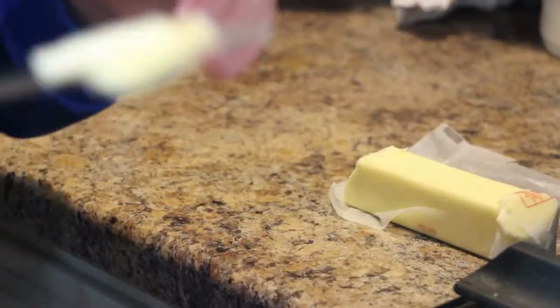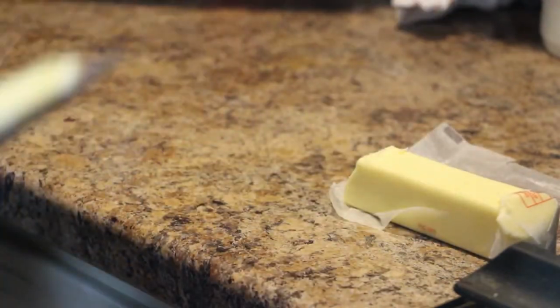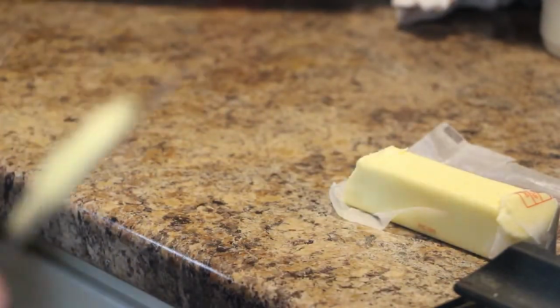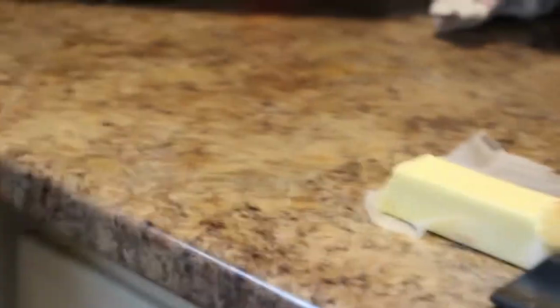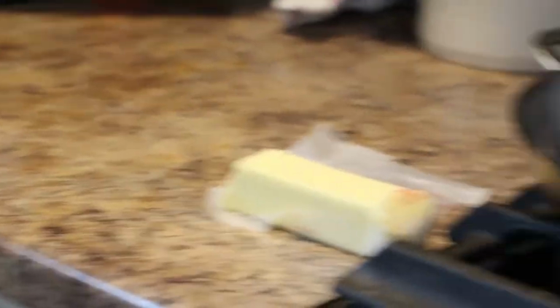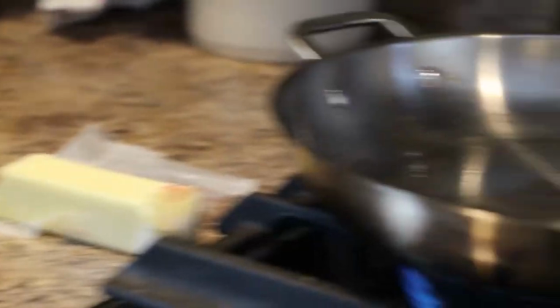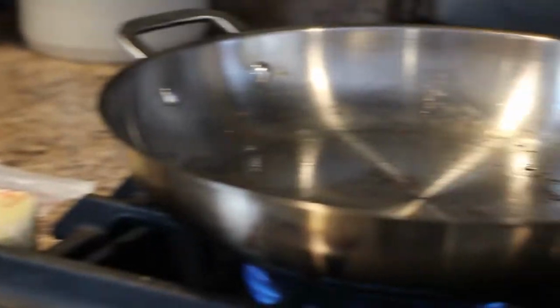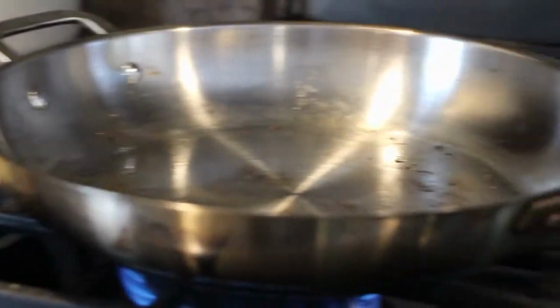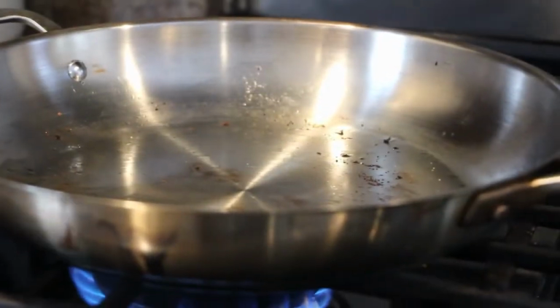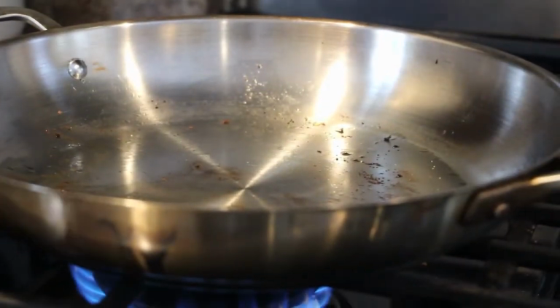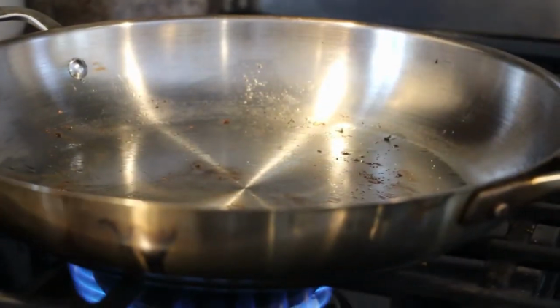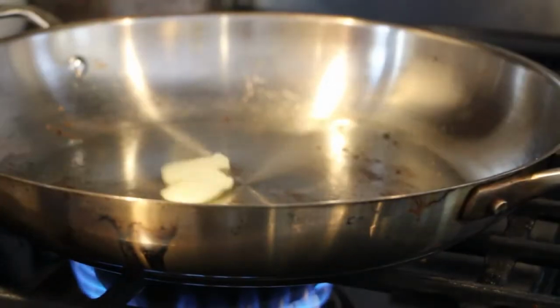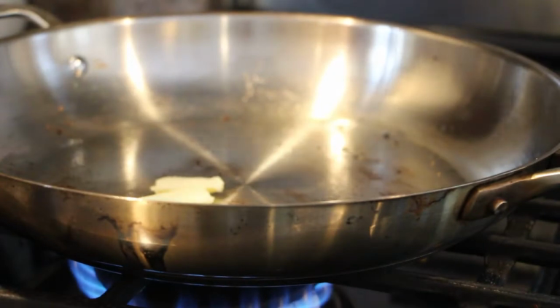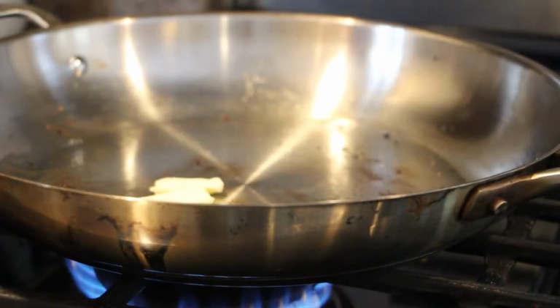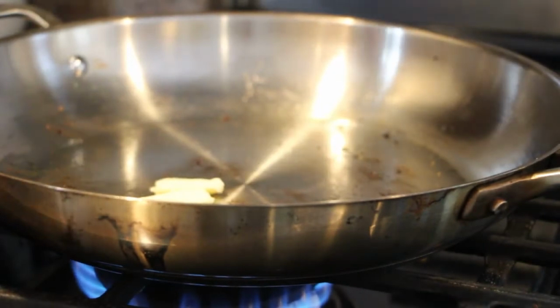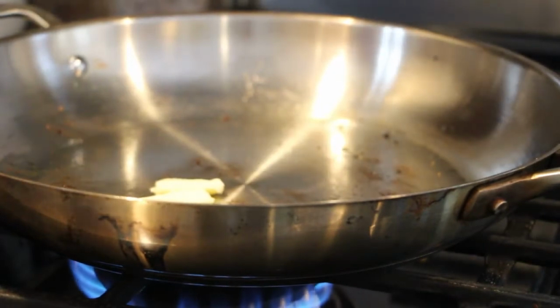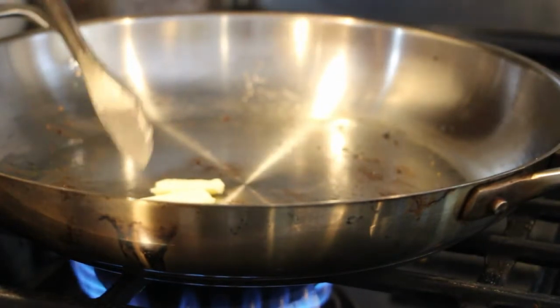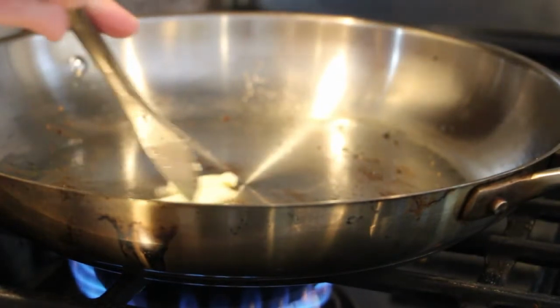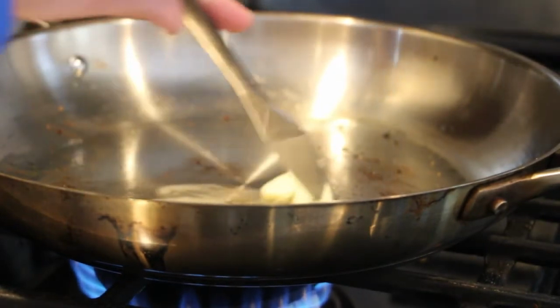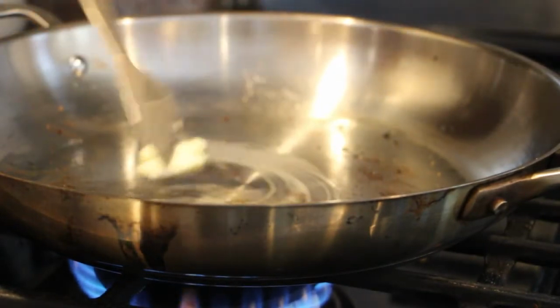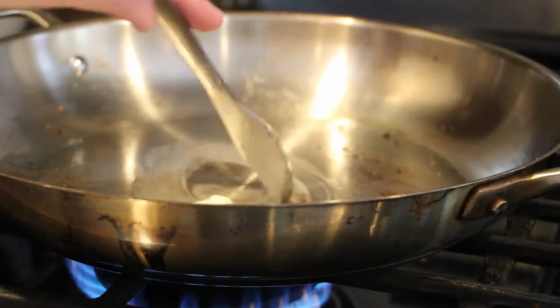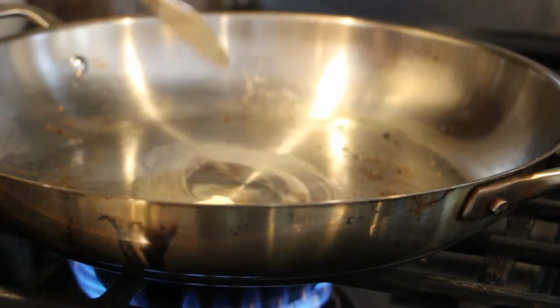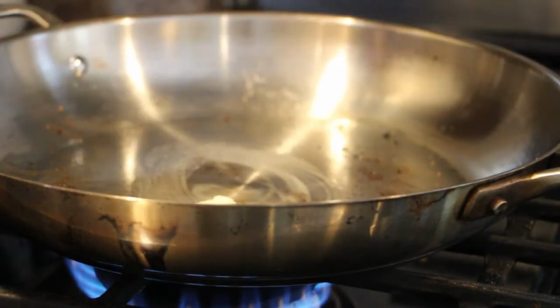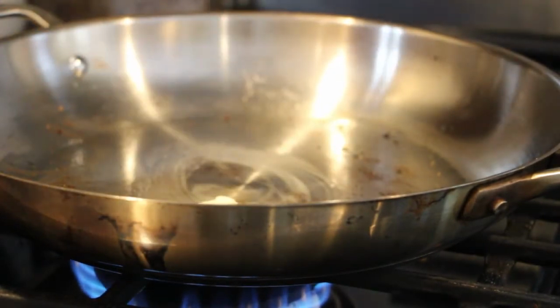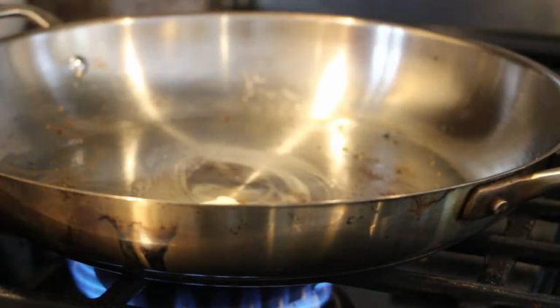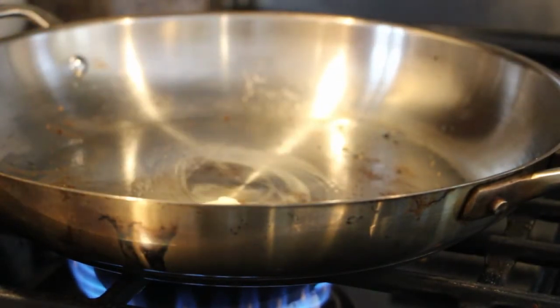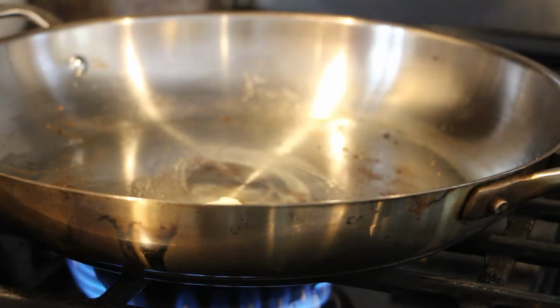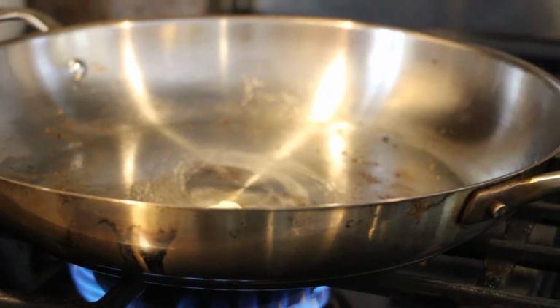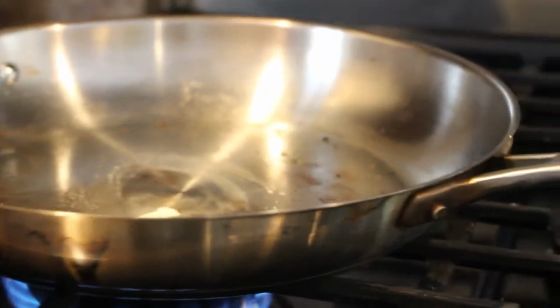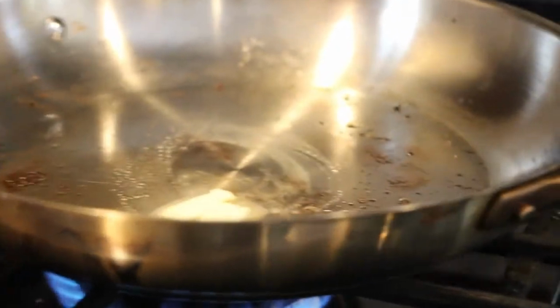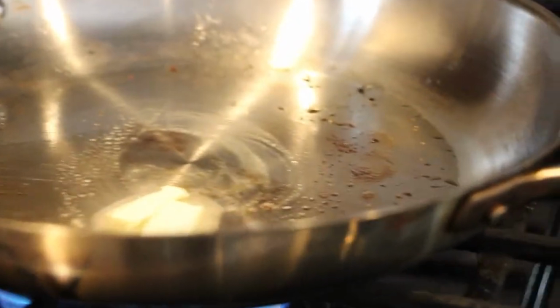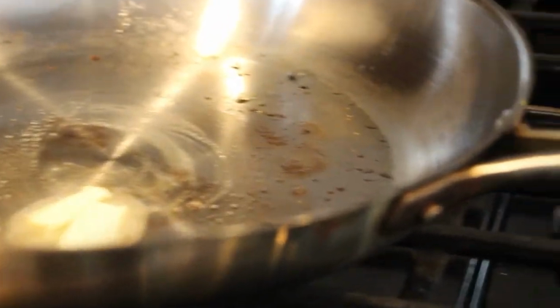You're going to want to put the butter into the pan. You can move it around with your knife ever so gently.